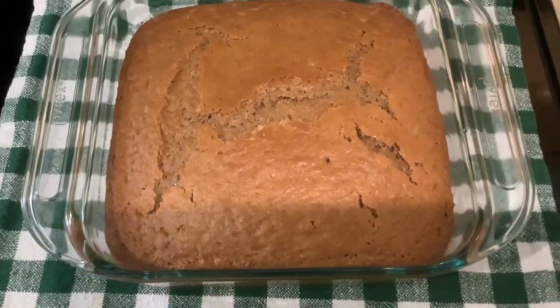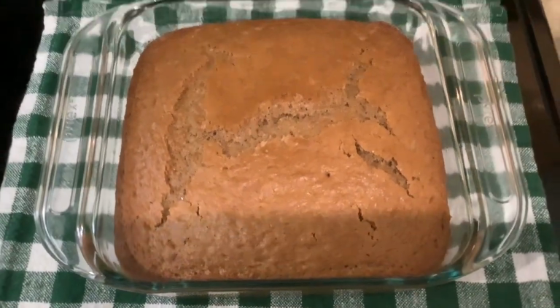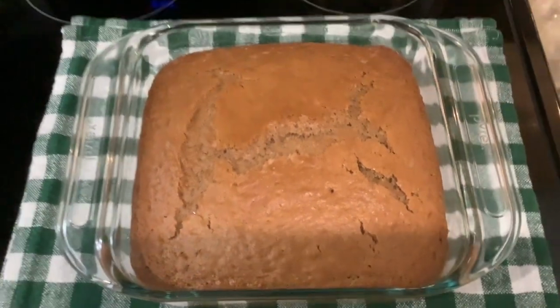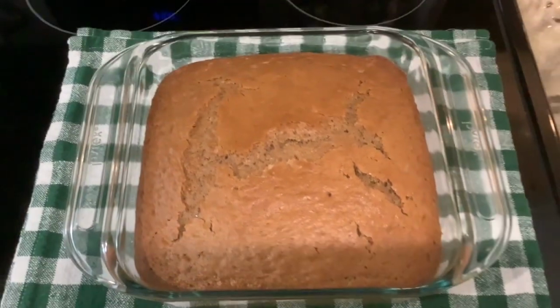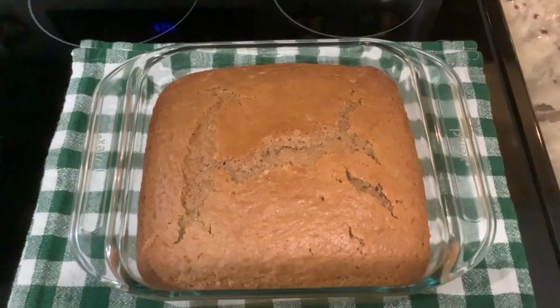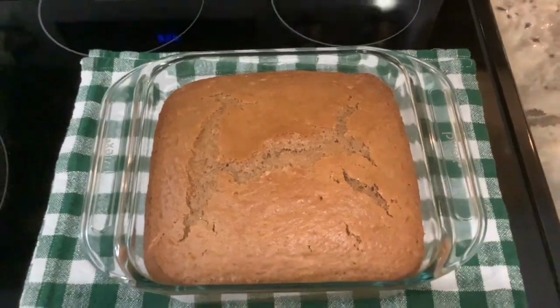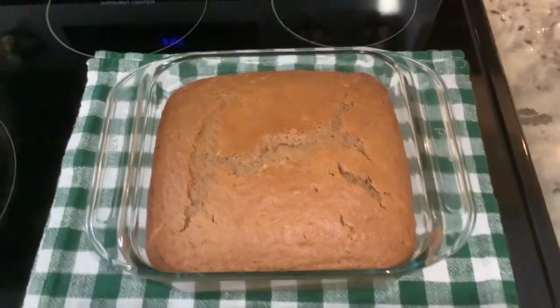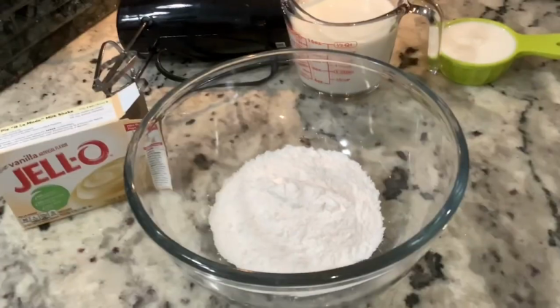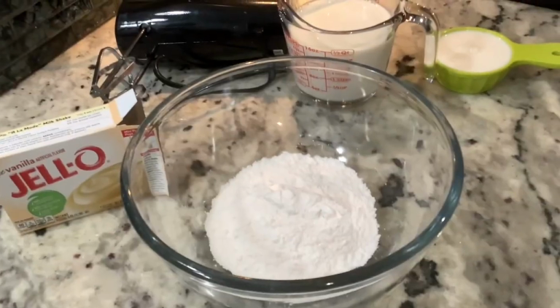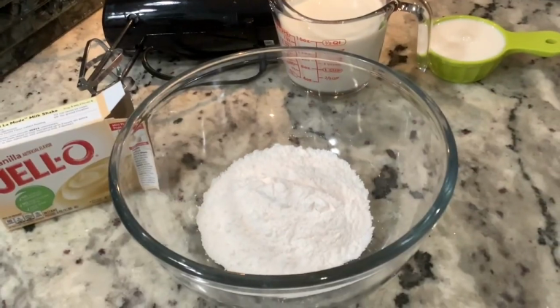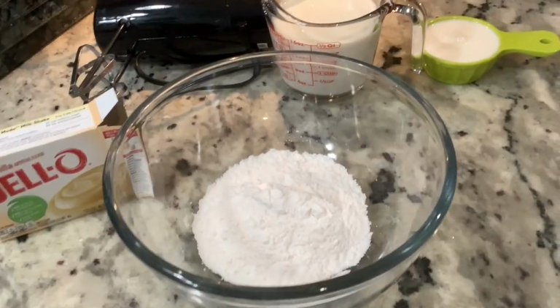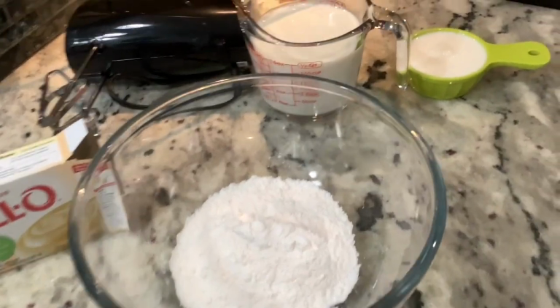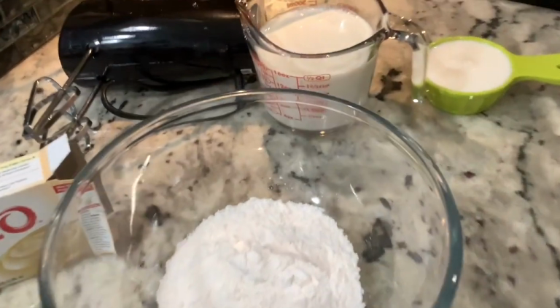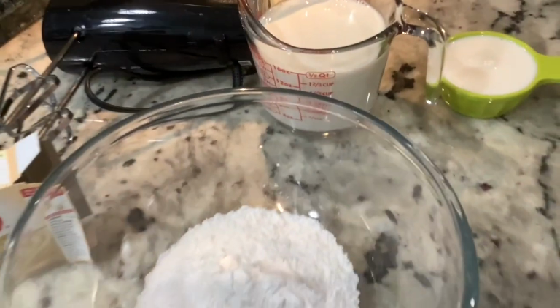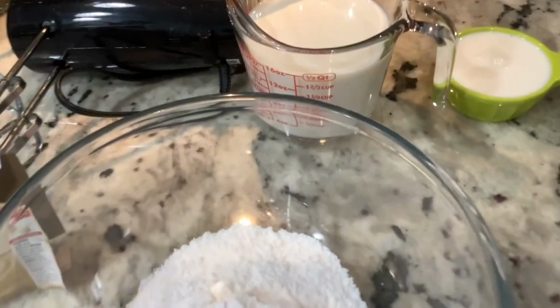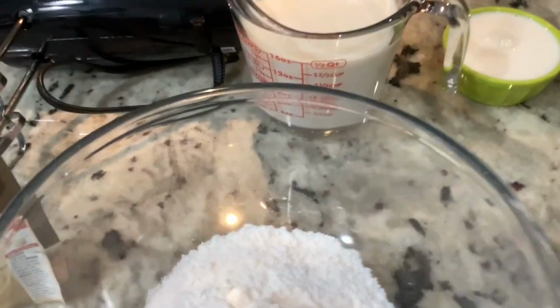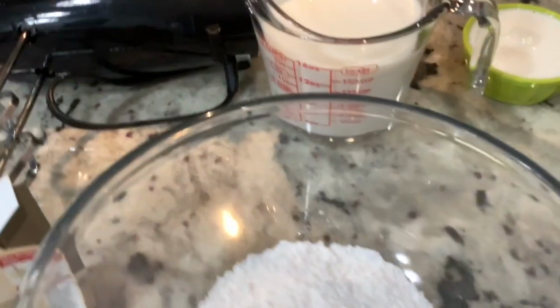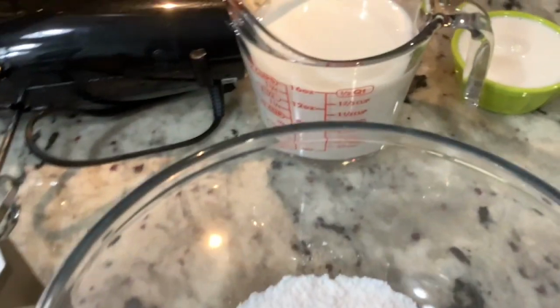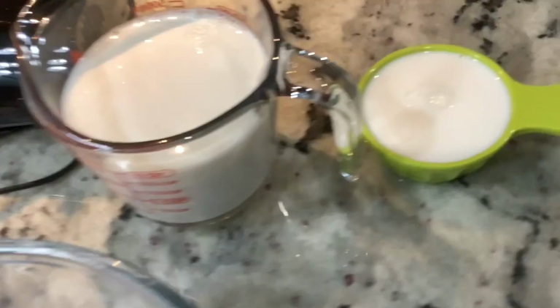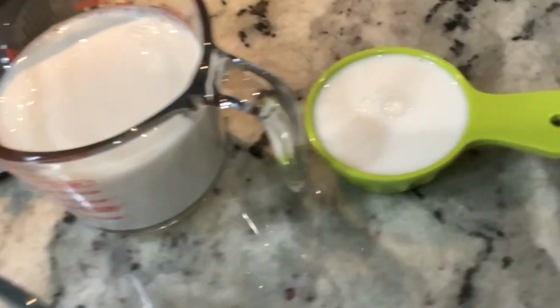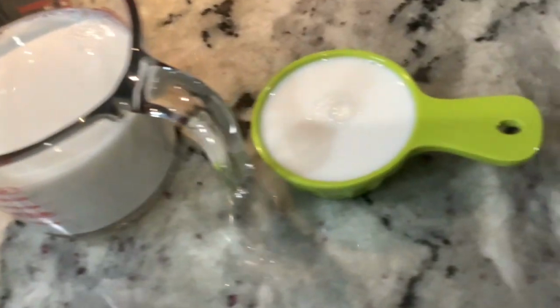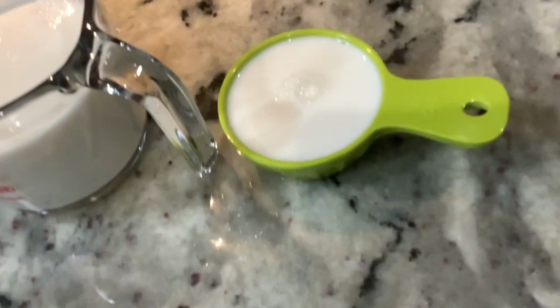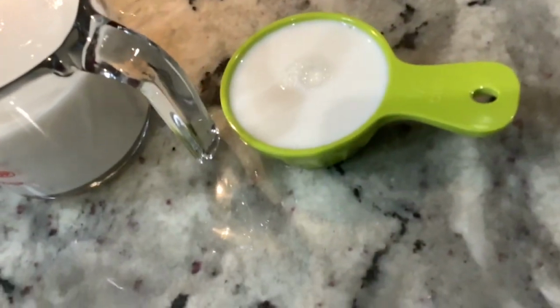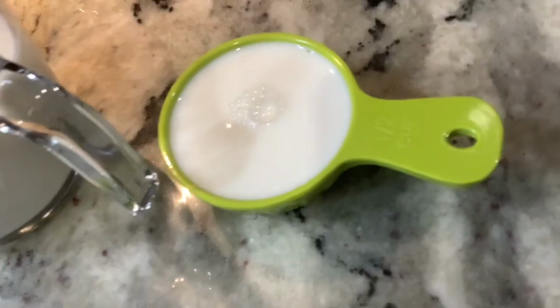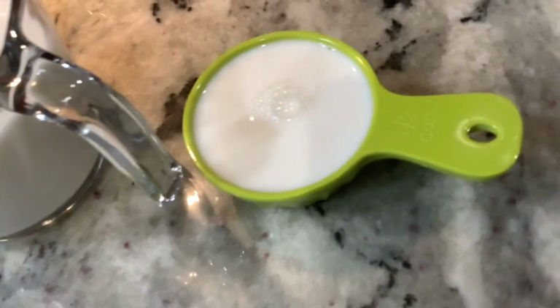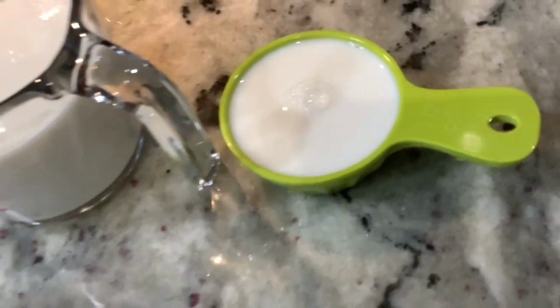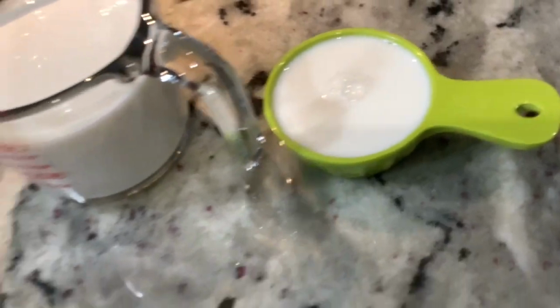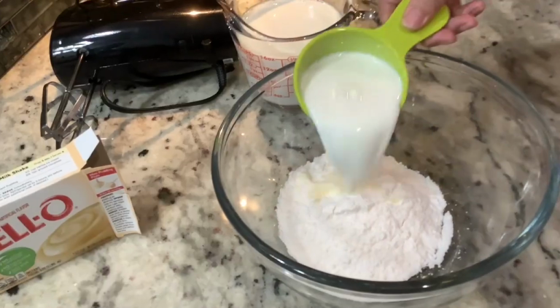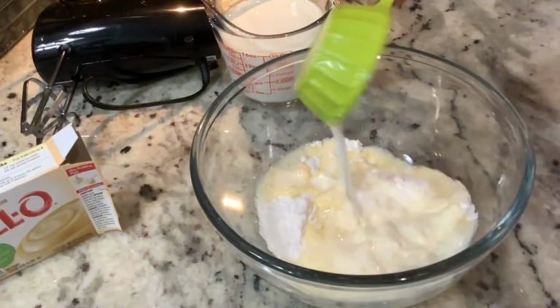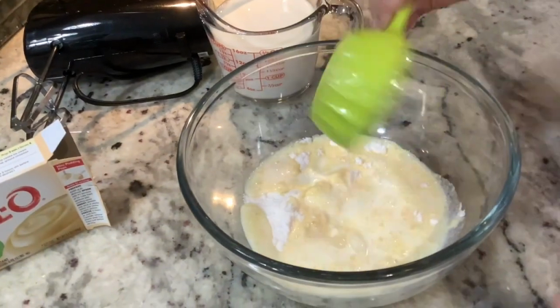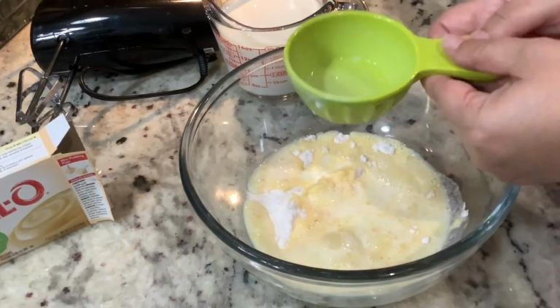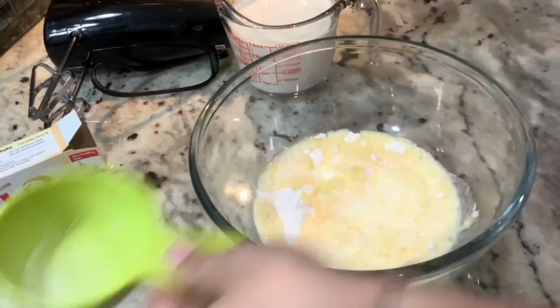You're going to place it in the oven for about 25 to 30 minutes, and now we're going to start on our vanilla jello pudding.